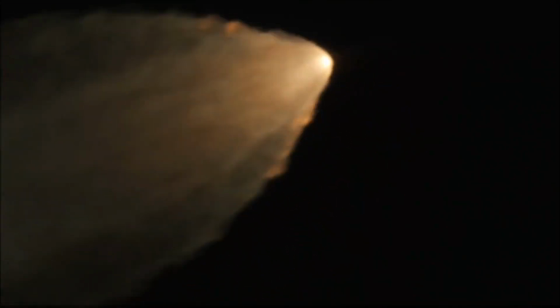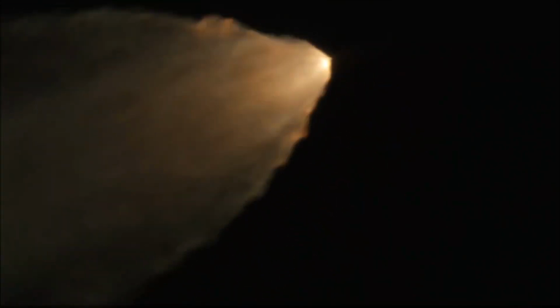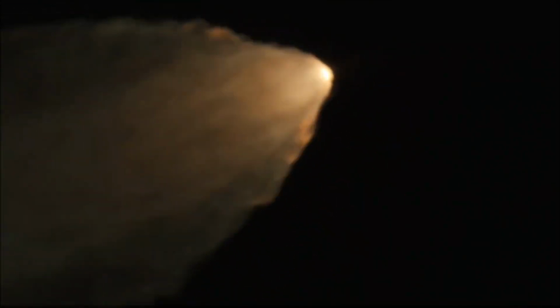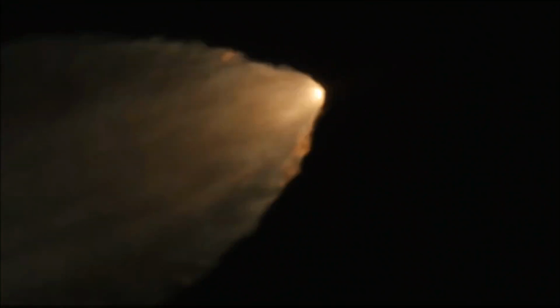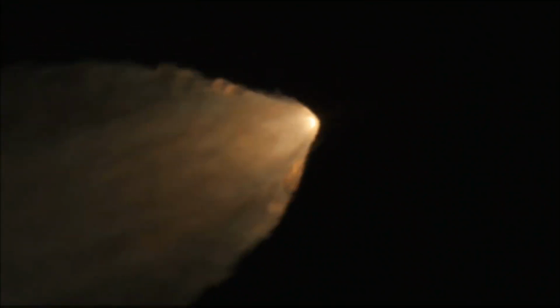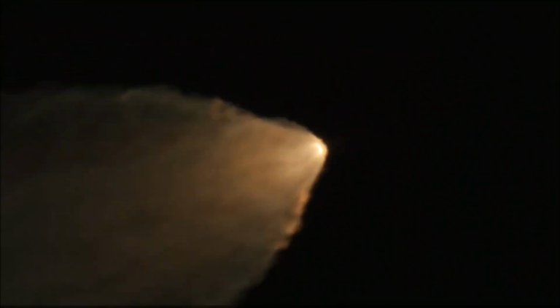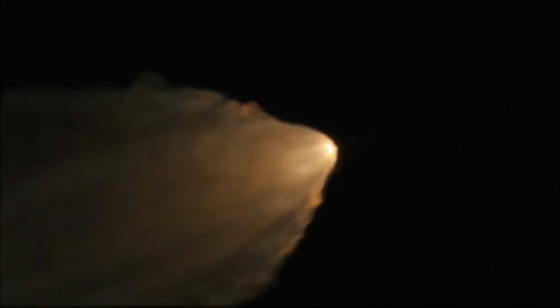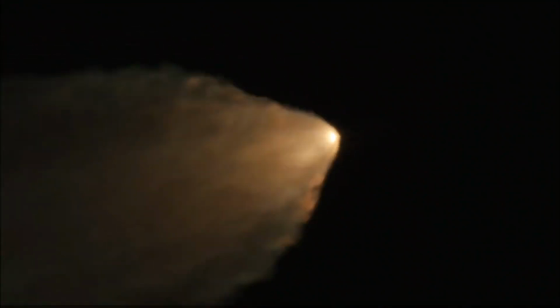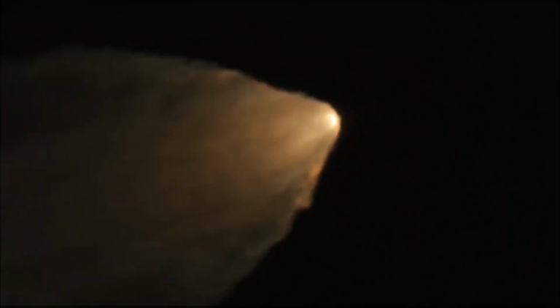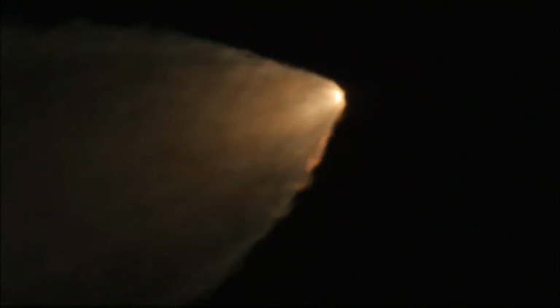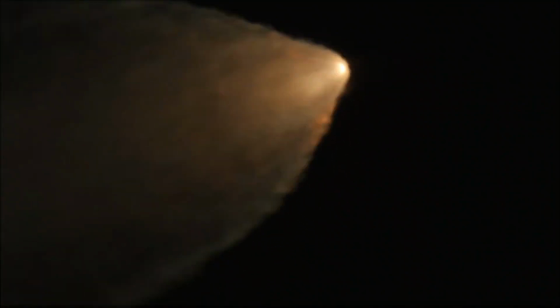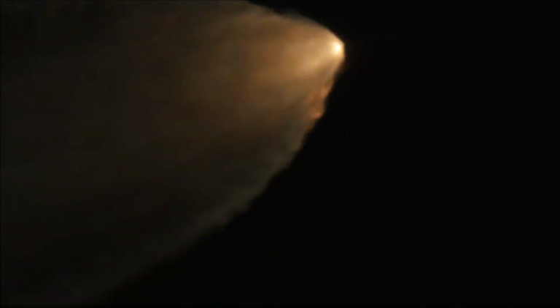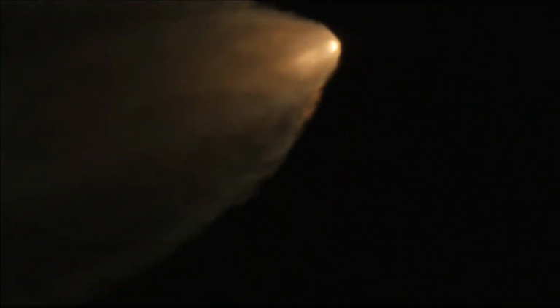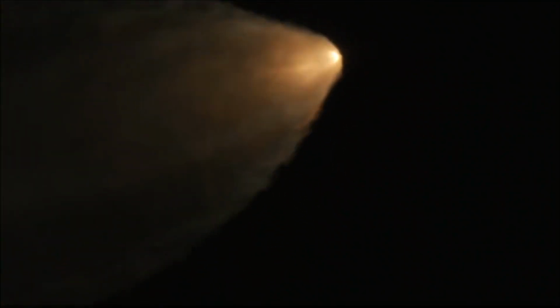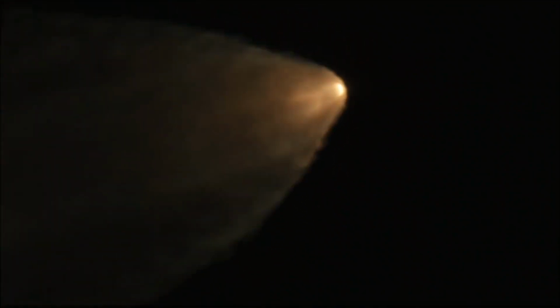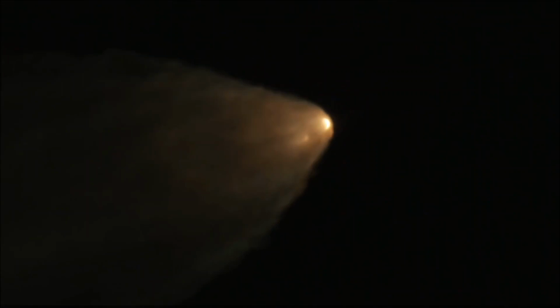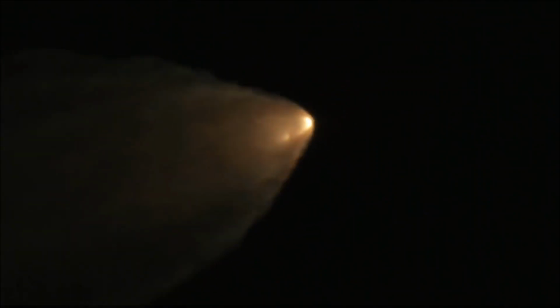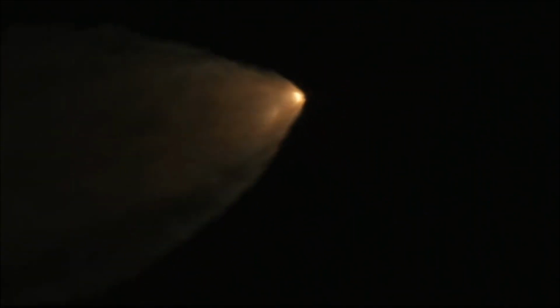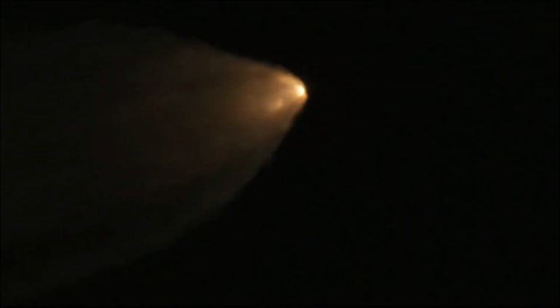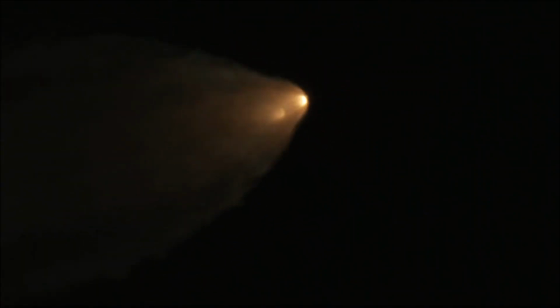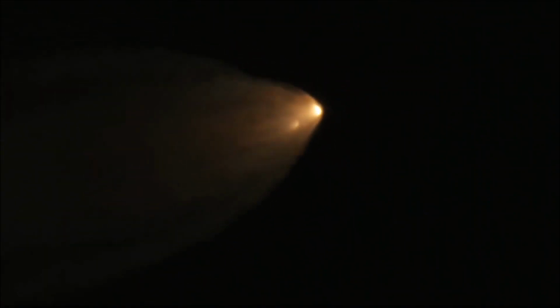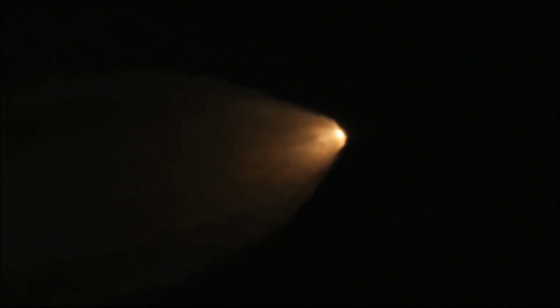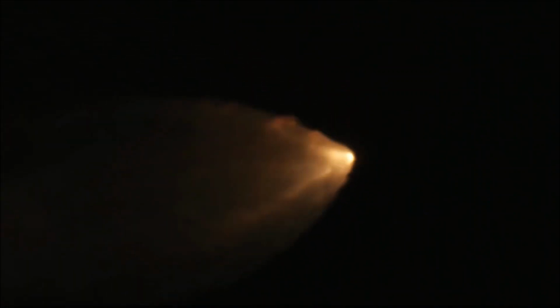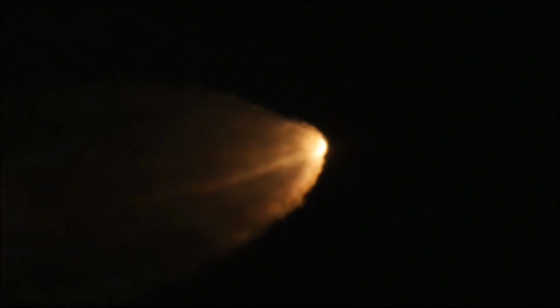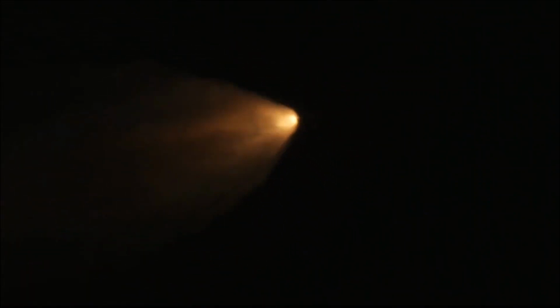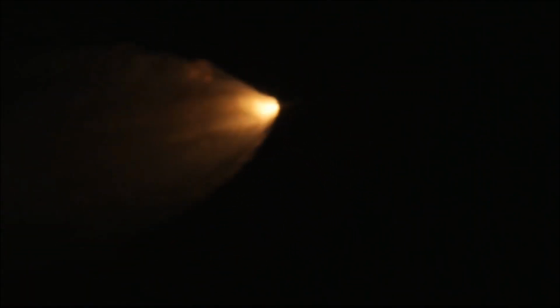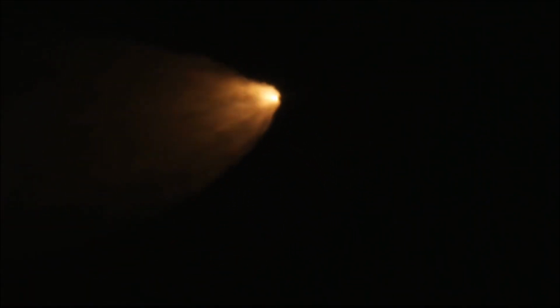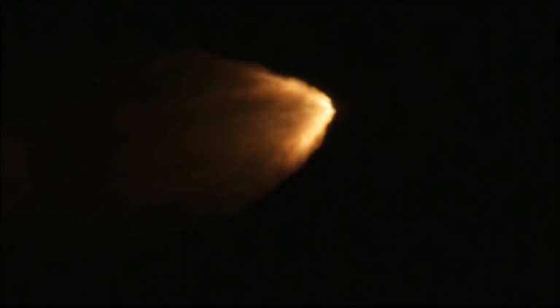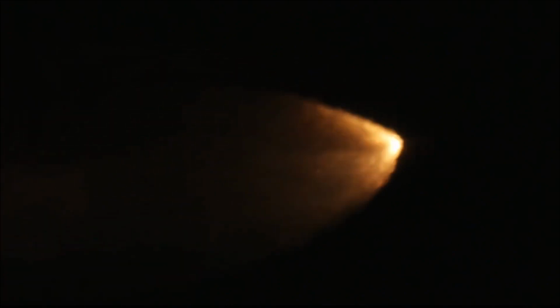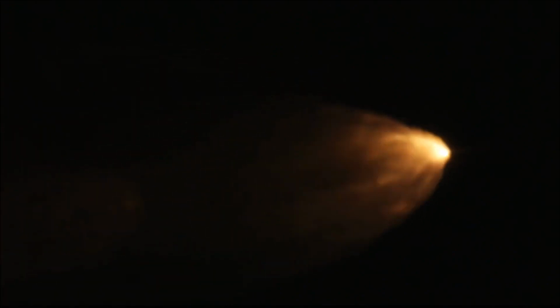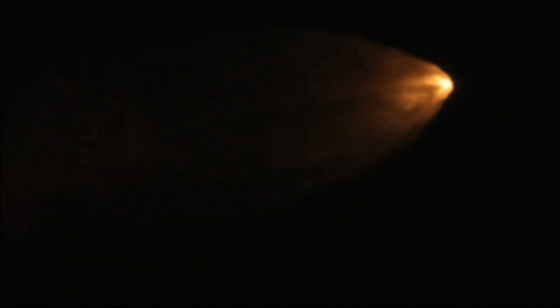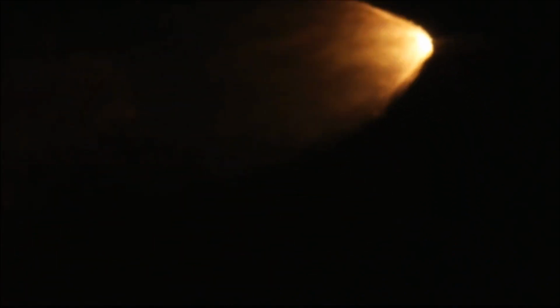We're now 16 miles downrange from the launch pad at Kennedy Space Center, traveling over 2,800 miles per hour. Standing by for solid rocket booster jettison and shortly thereafter.